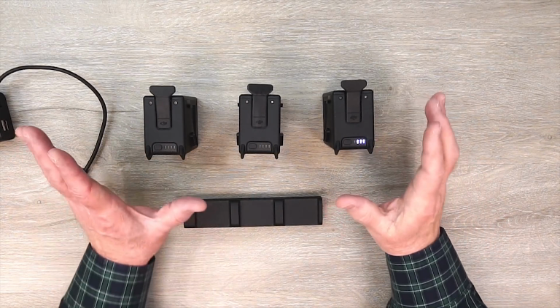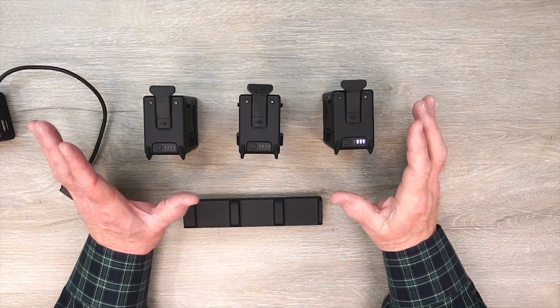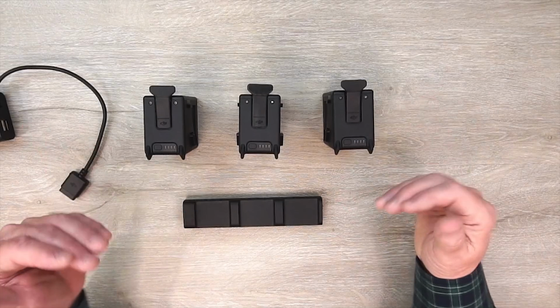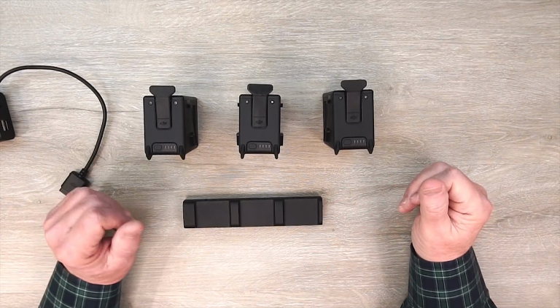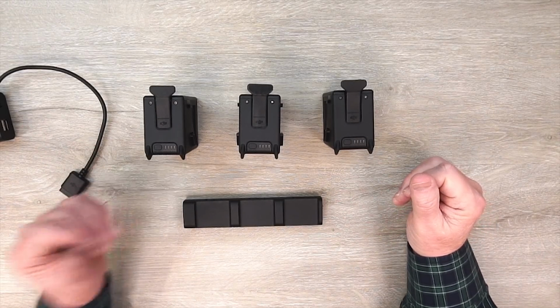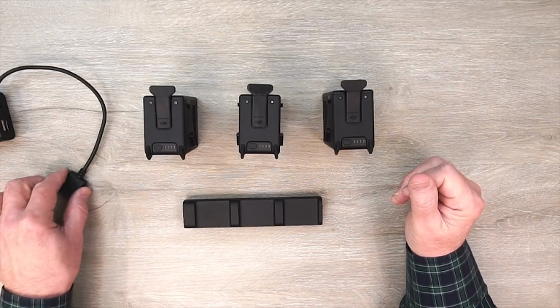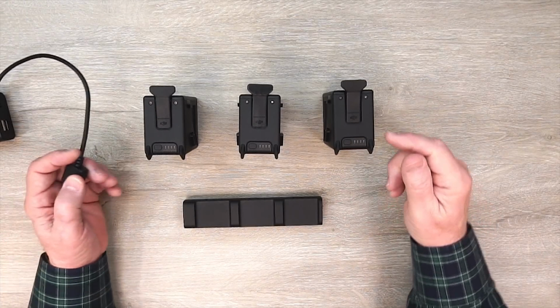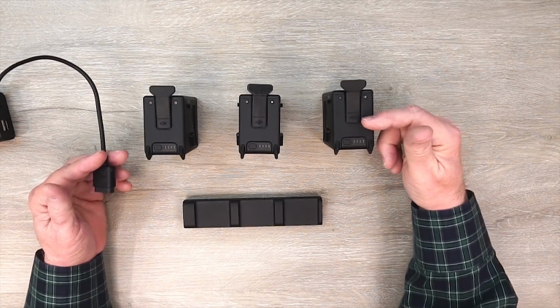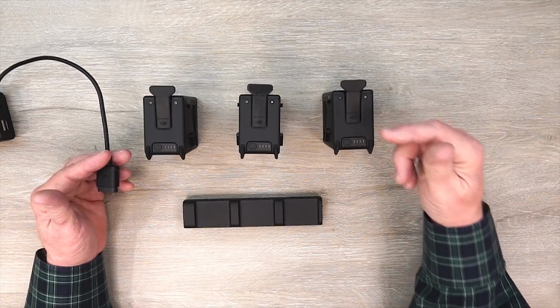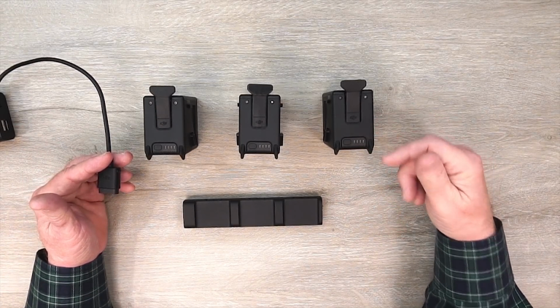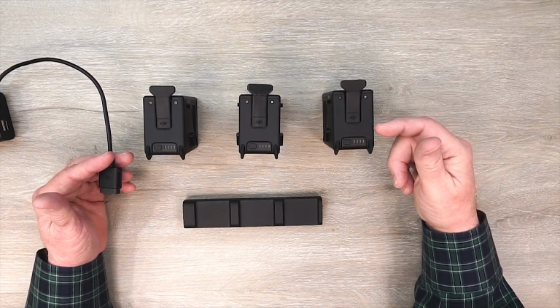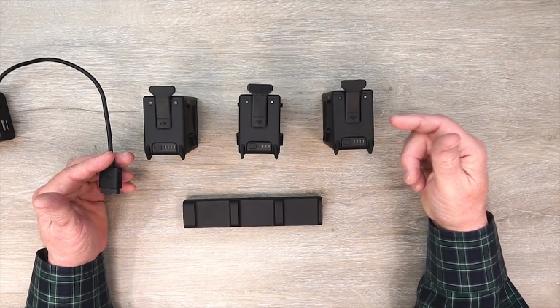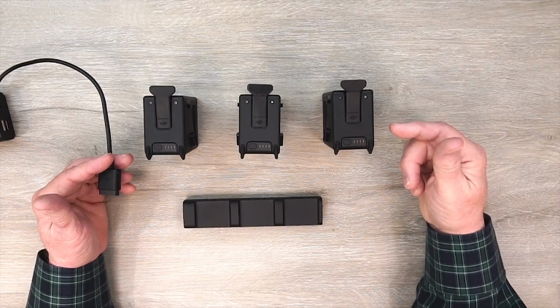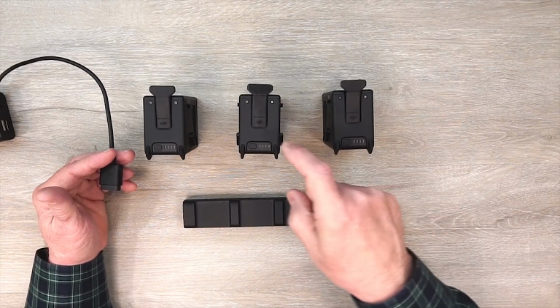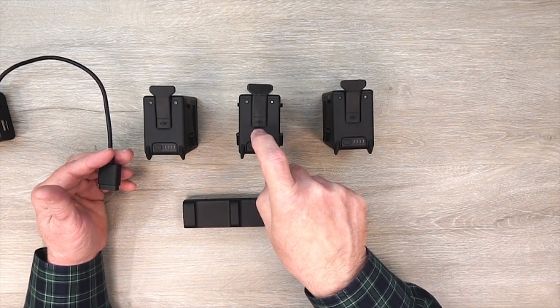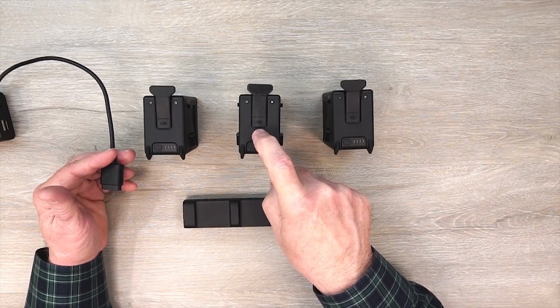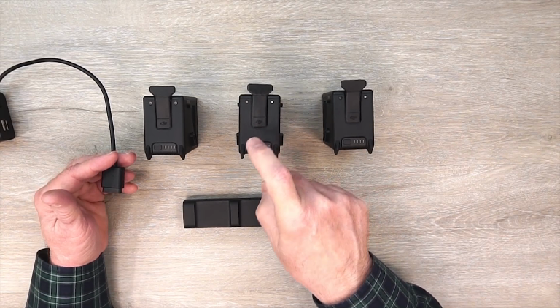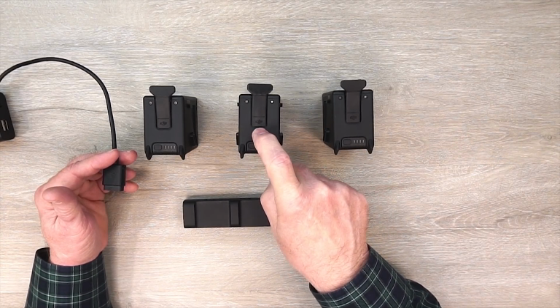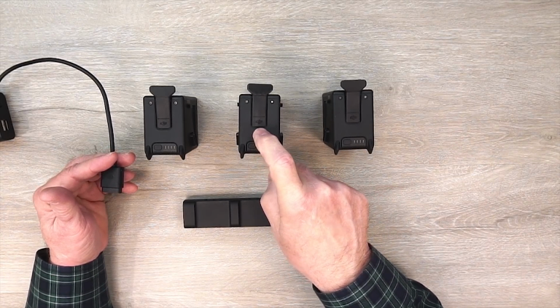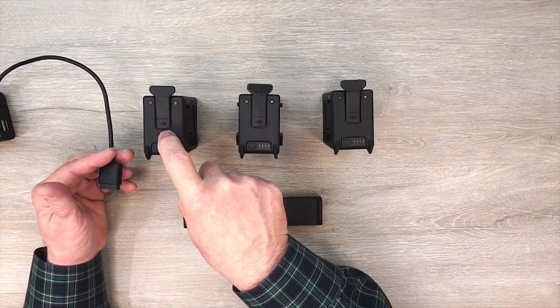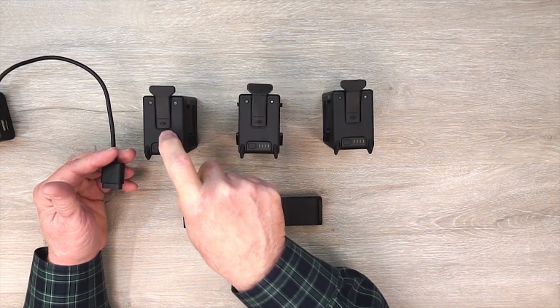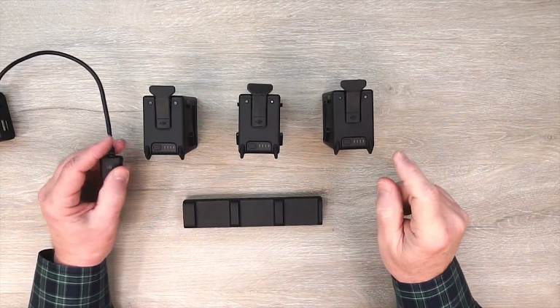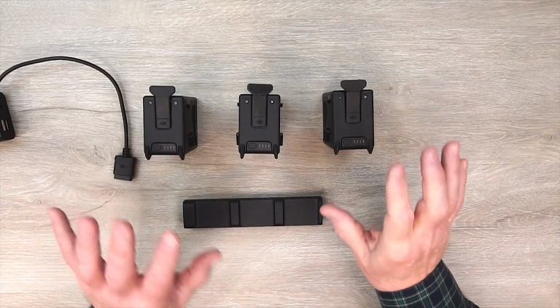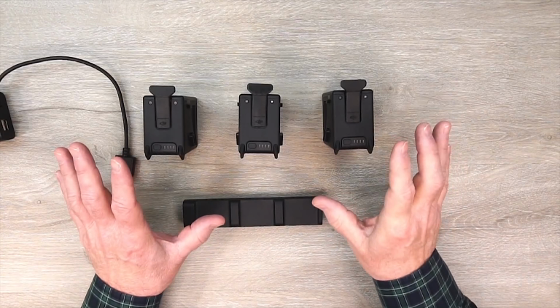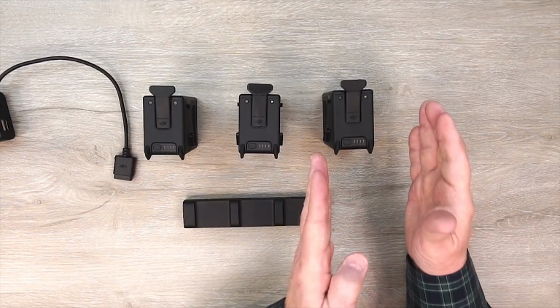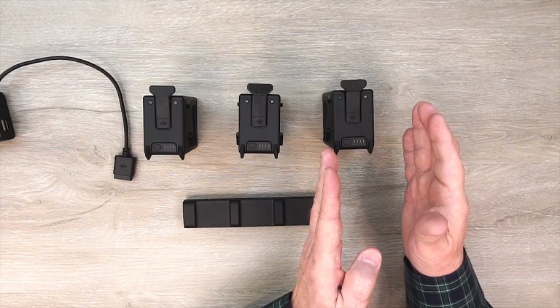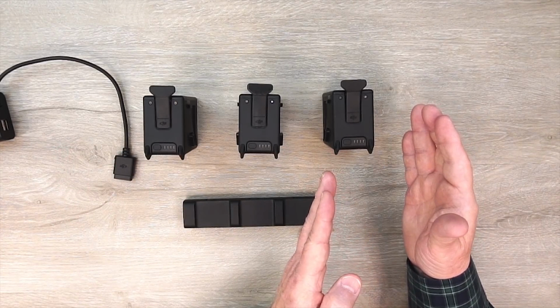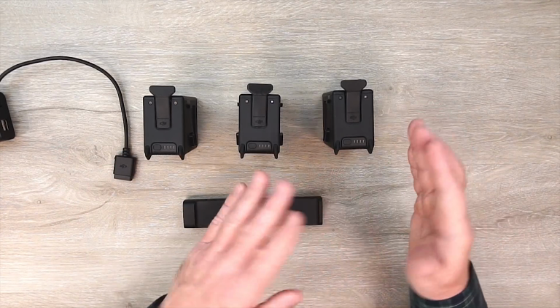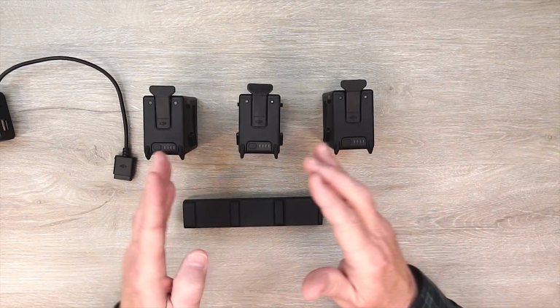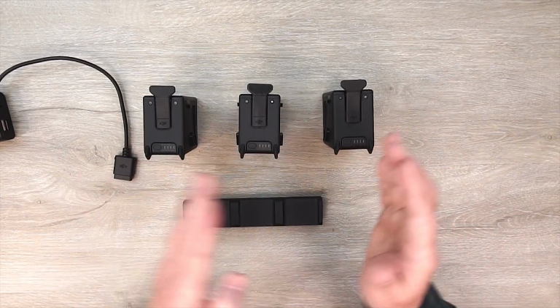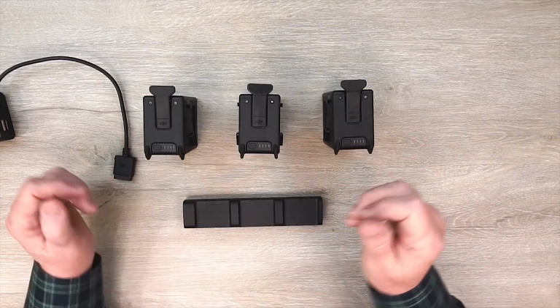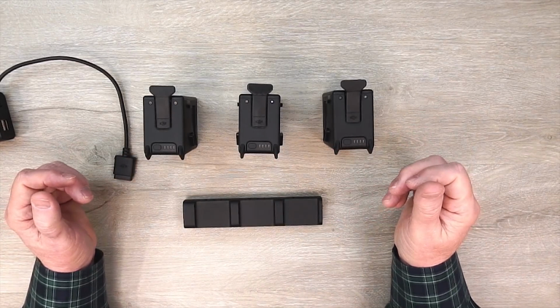Normally, if I was charging these batteries without the hub, I would connect the charger up to this one first, let it fully charge, disconnect it, connect this one up to the charger, let it finish its charge, then move on to the third one. And if you're not right there when this one finishes charging, you could waste a lot of time in between those battery swaps.